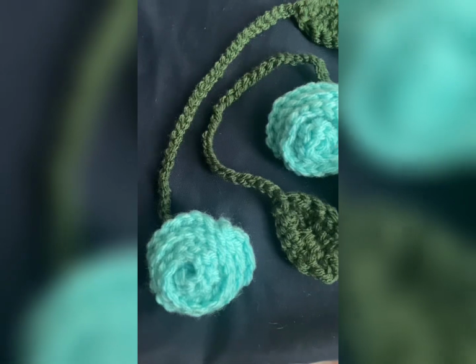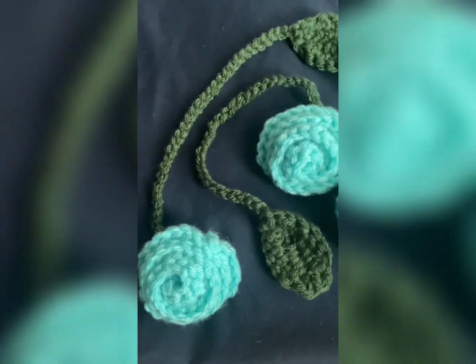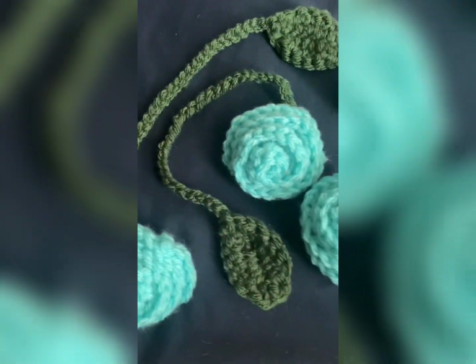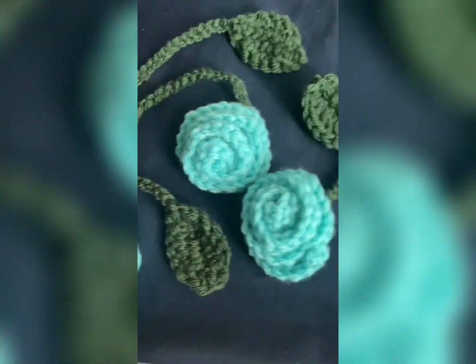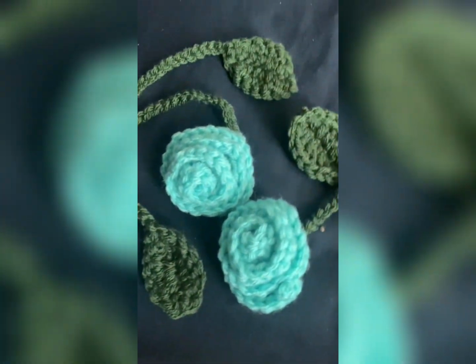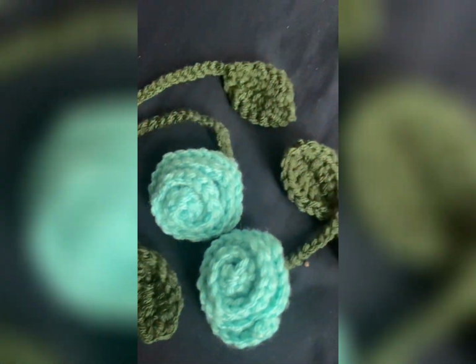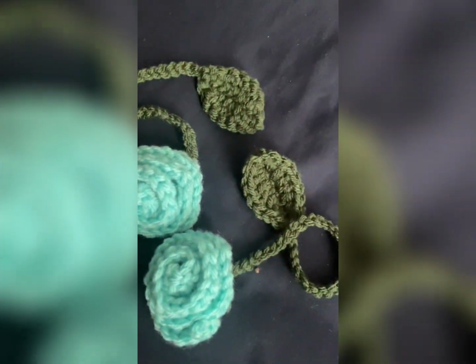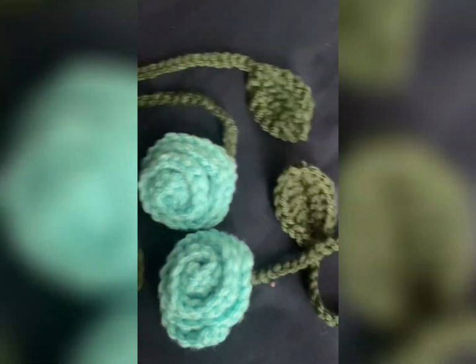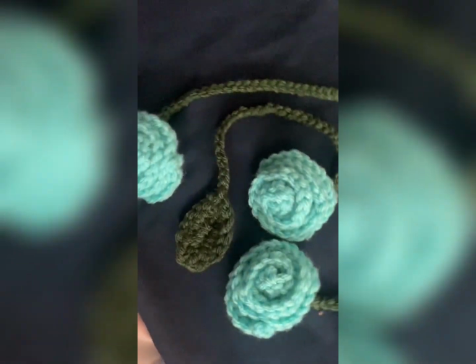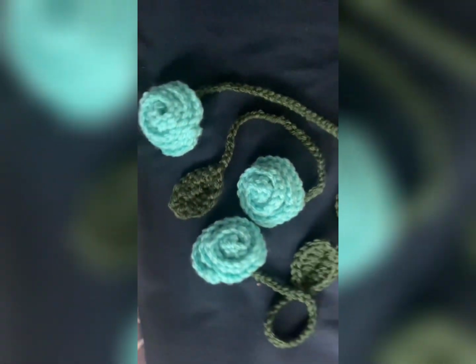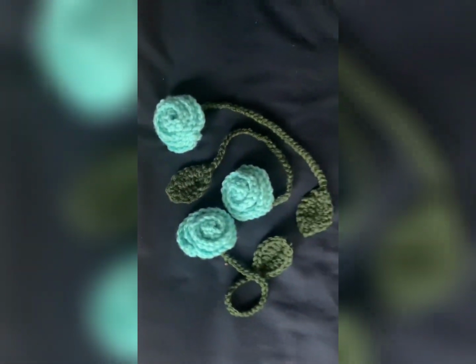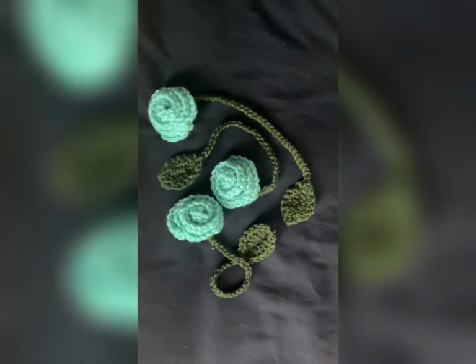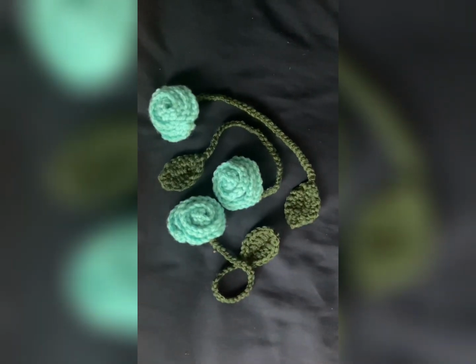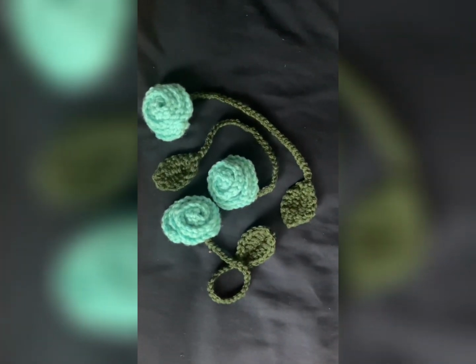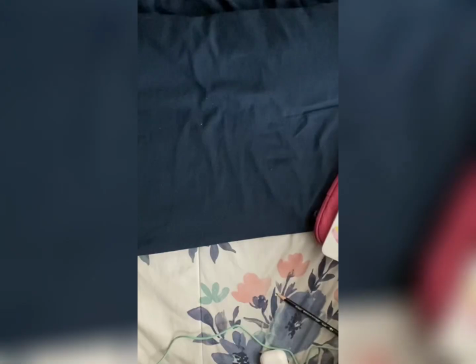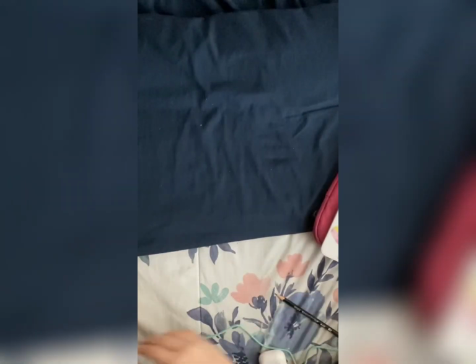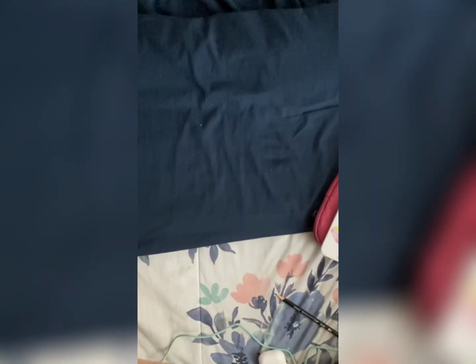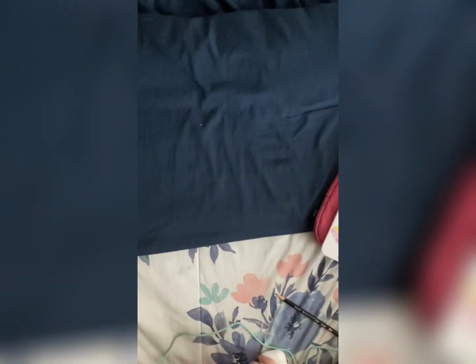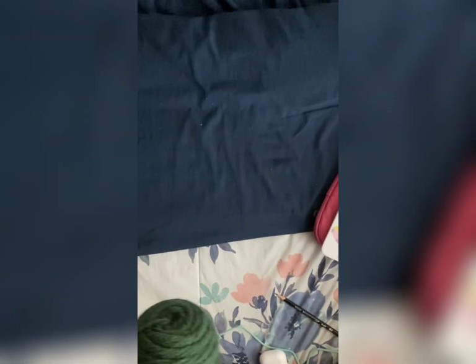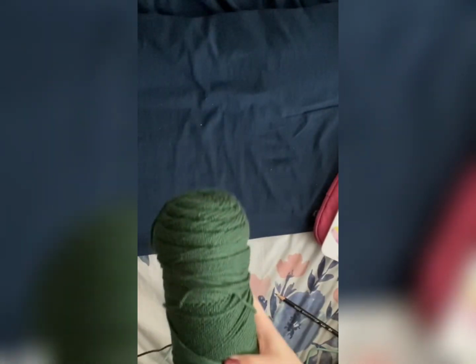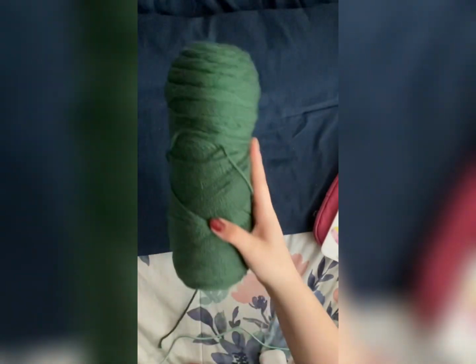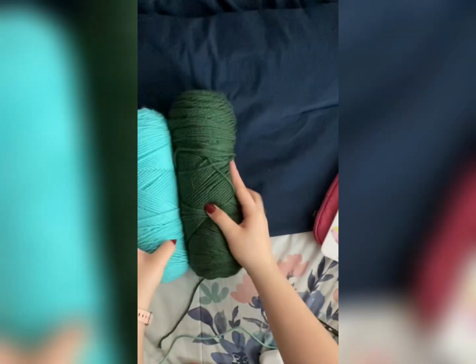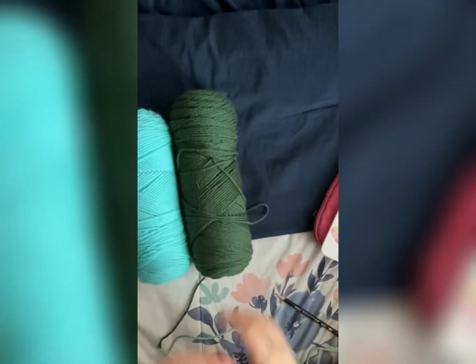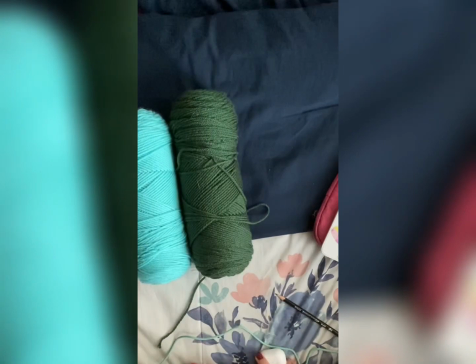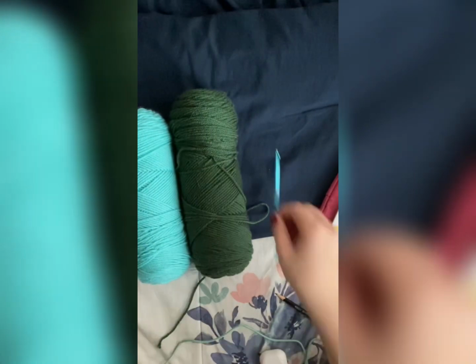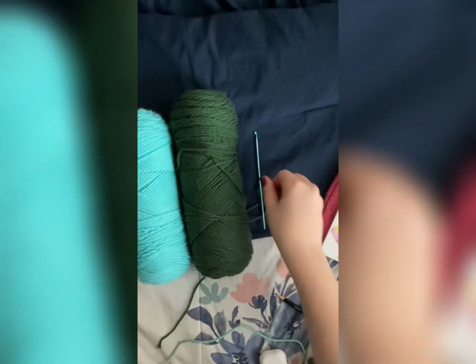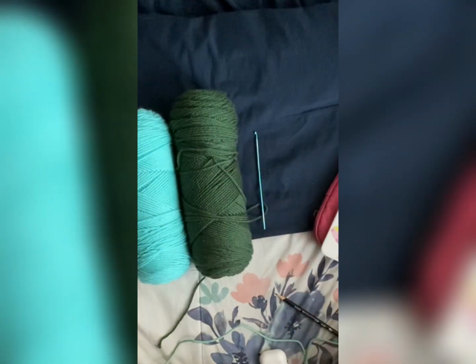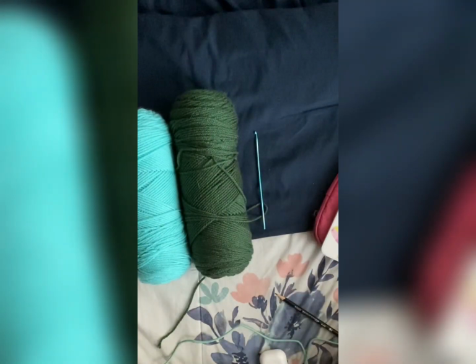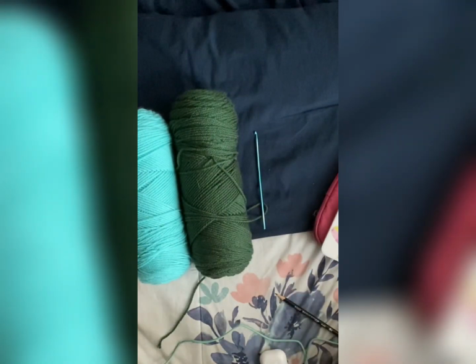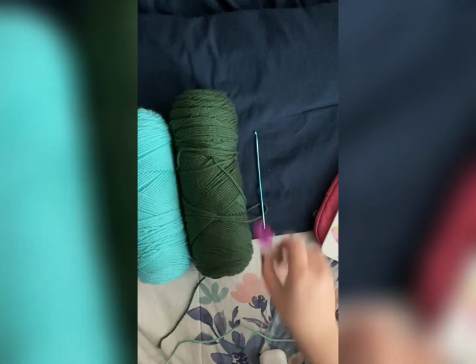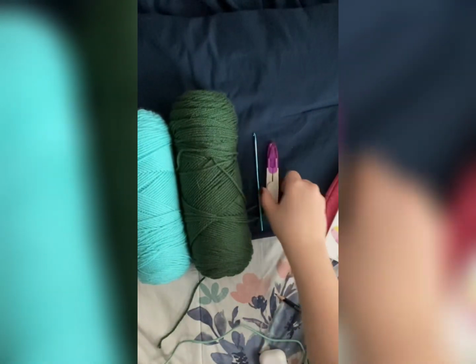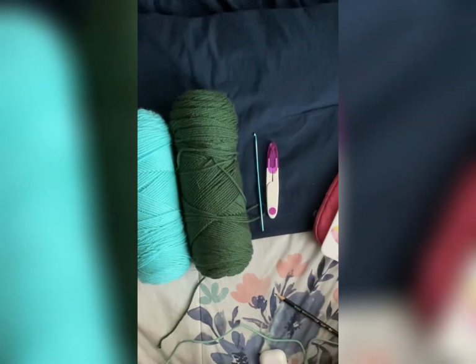Today I'll be showing you how to make these beautiful rose bookmarks. They're really easy and I can't wait for you to be able to make them. All we need for this project are two colors of yarn, a crochet hook (any size will do), and a pair of scissors.